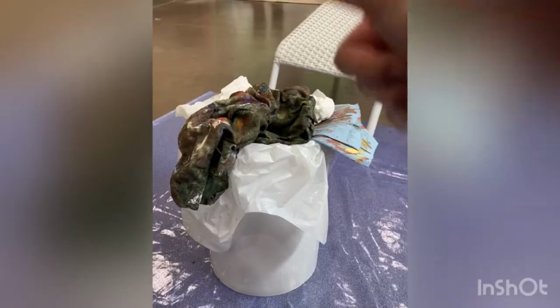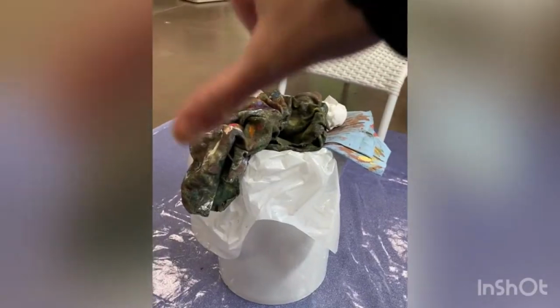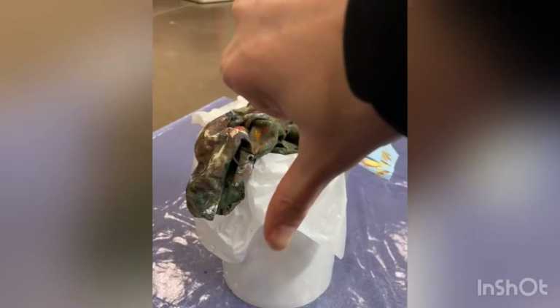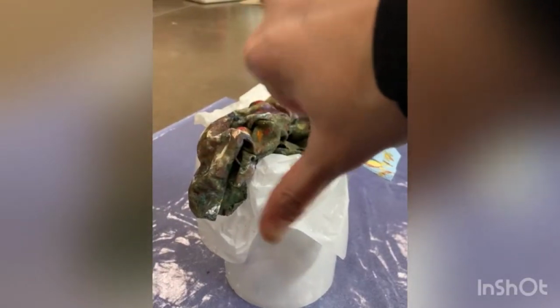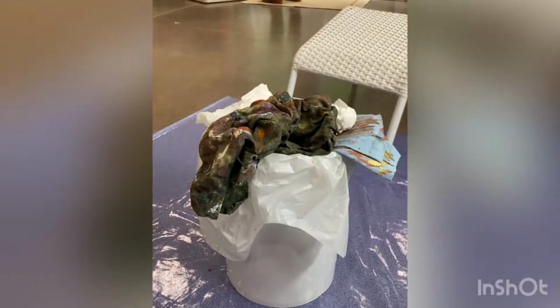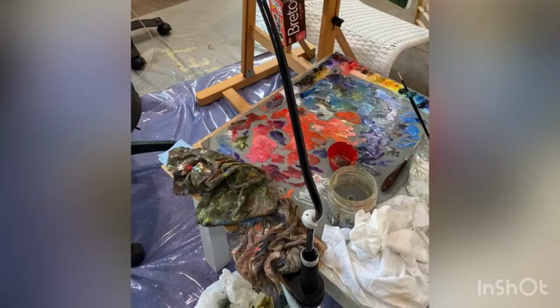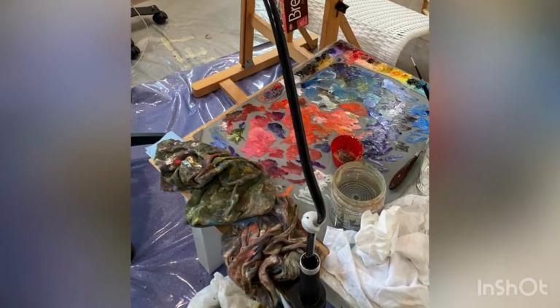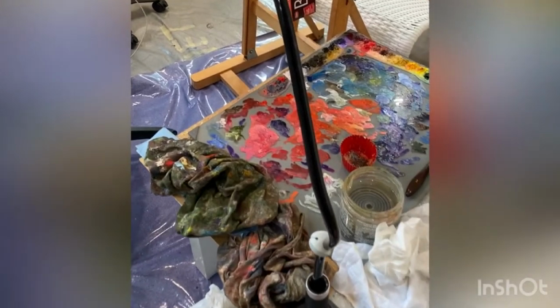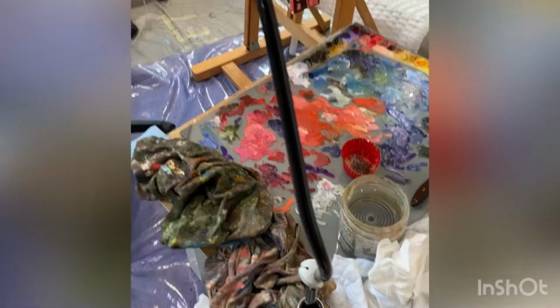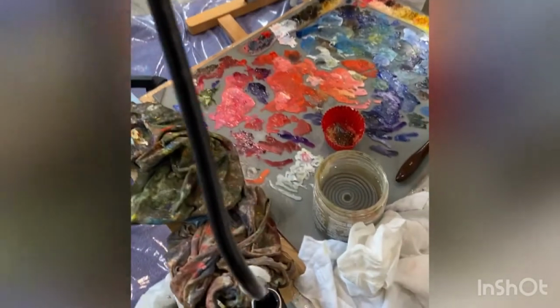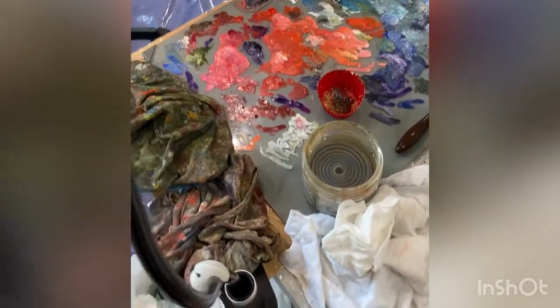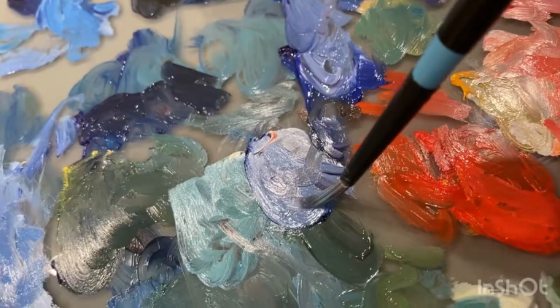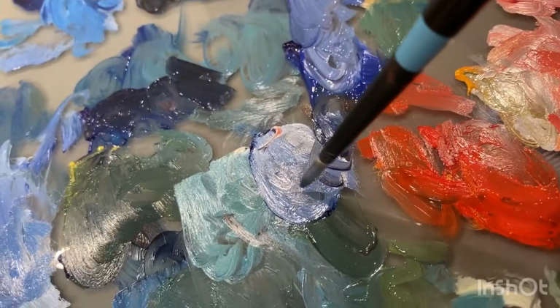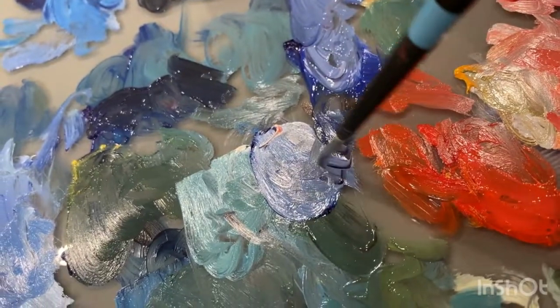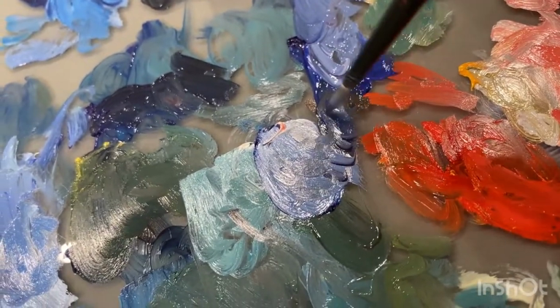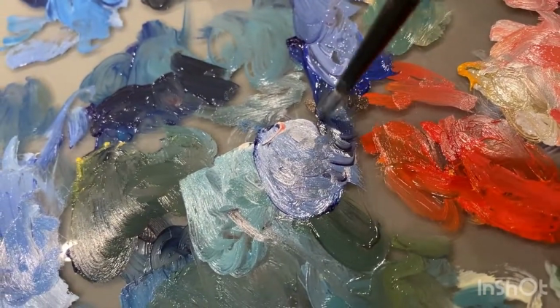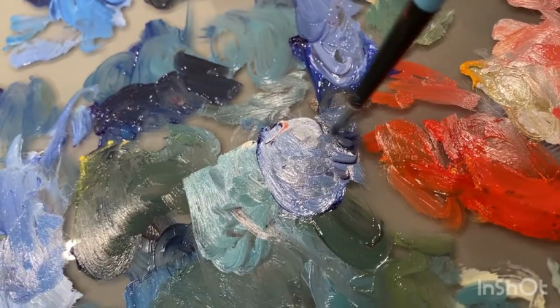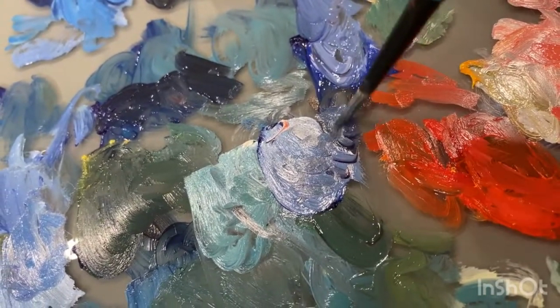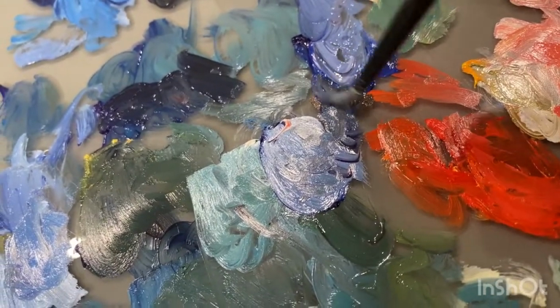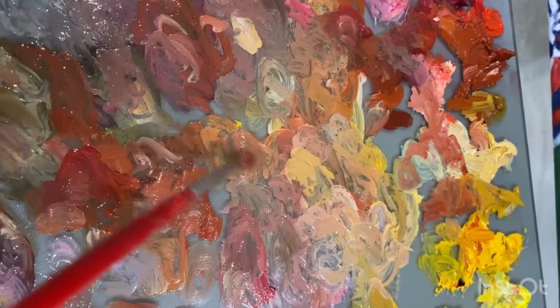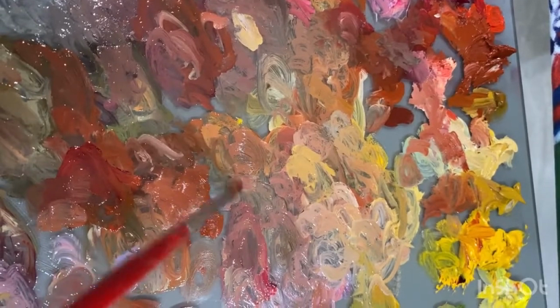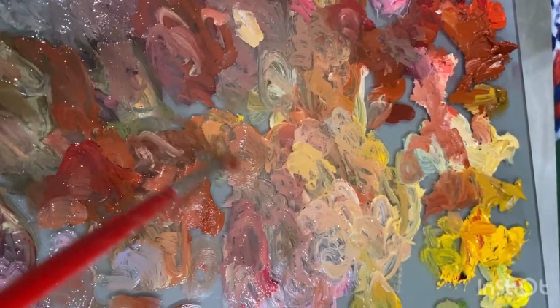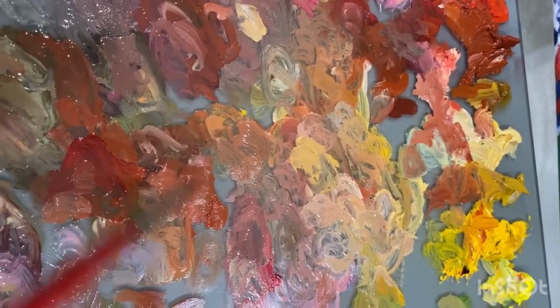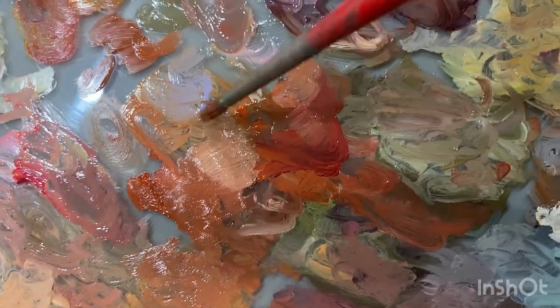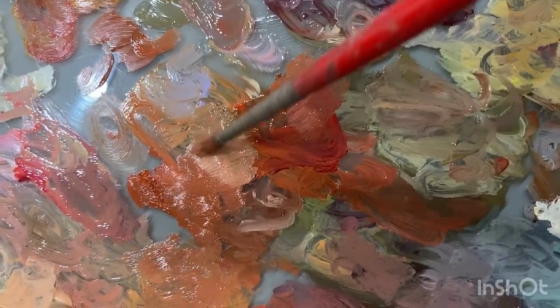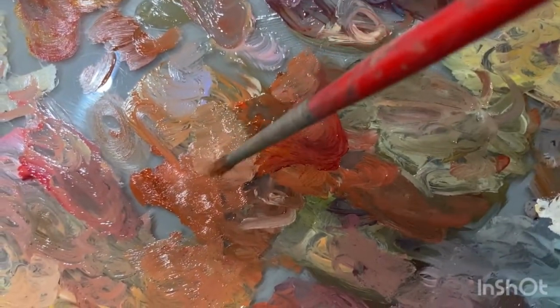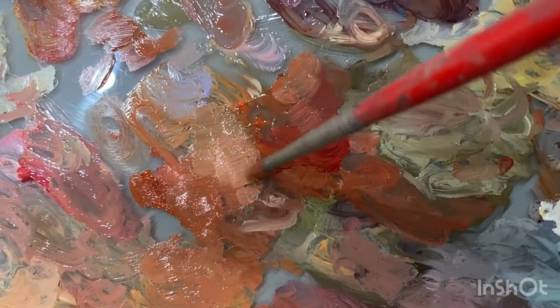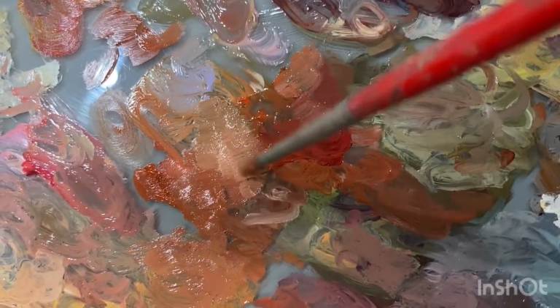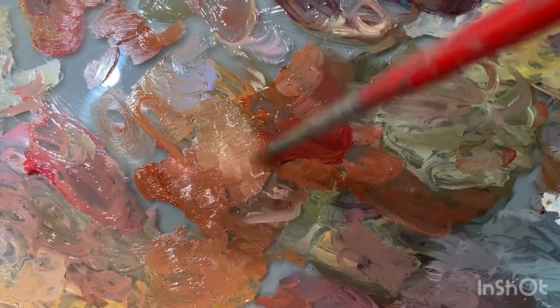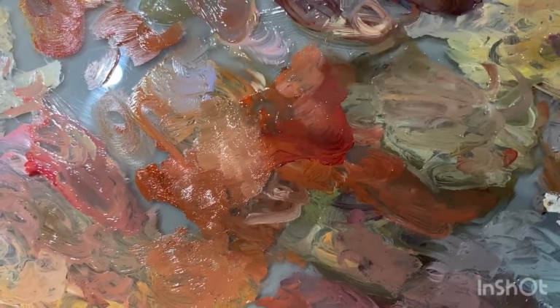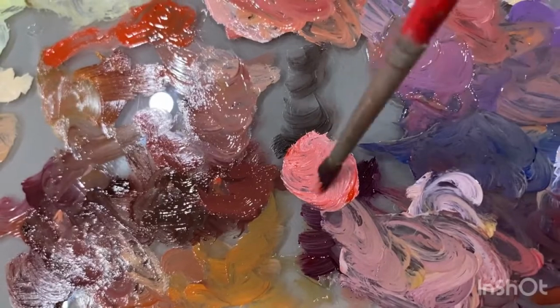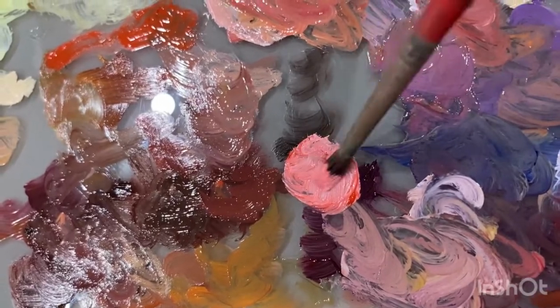Luckily this hasn't happened to me, and I don't want to scare people away from using oils, but I feel like I didn't have enough knowledge or awareness of this when I started oil painting. So I think it's important to share awareness so that we can all paint safely.